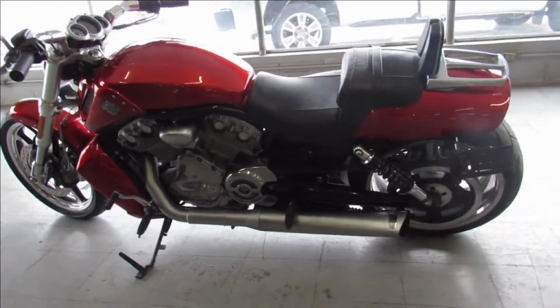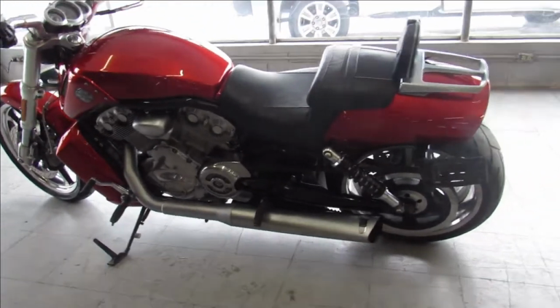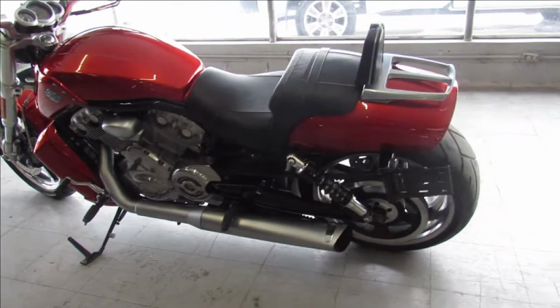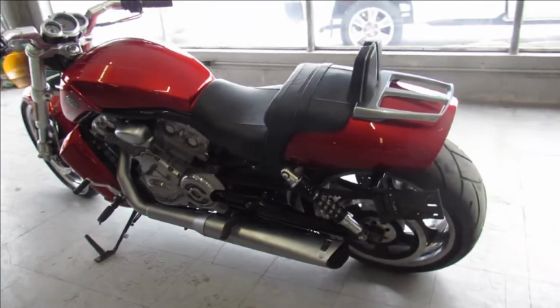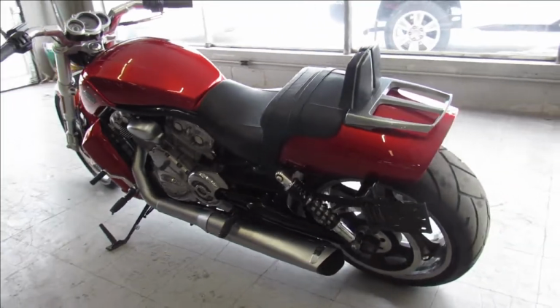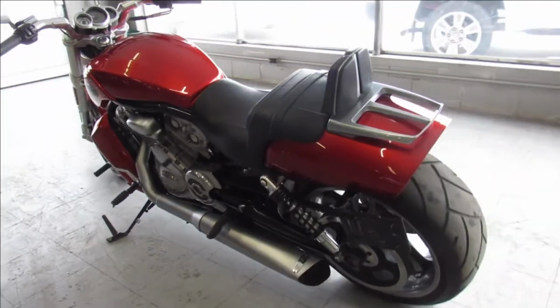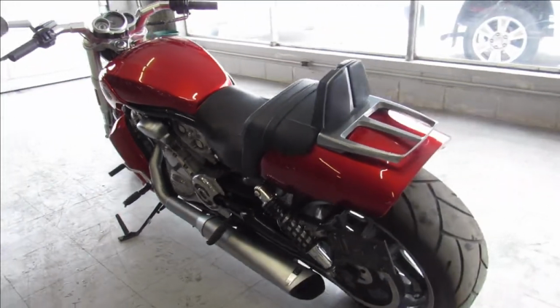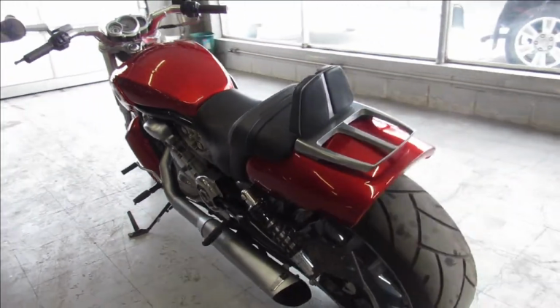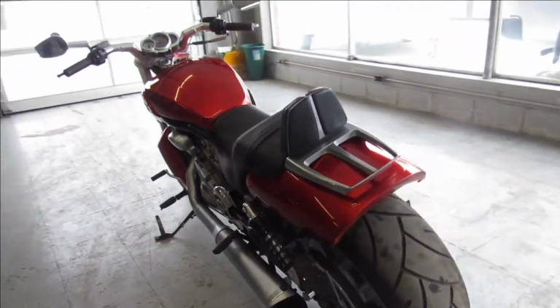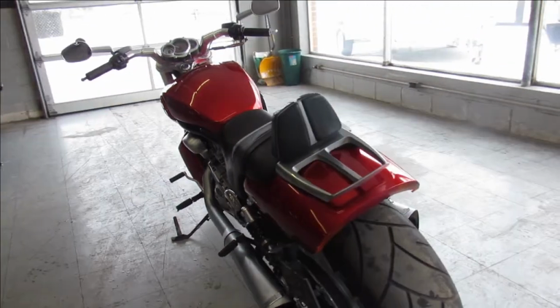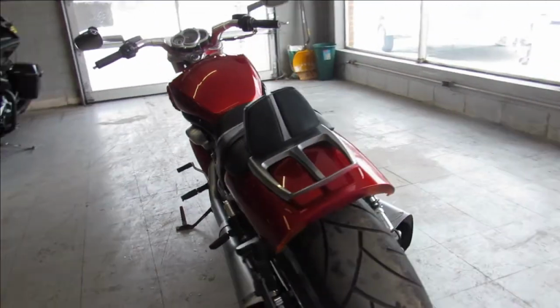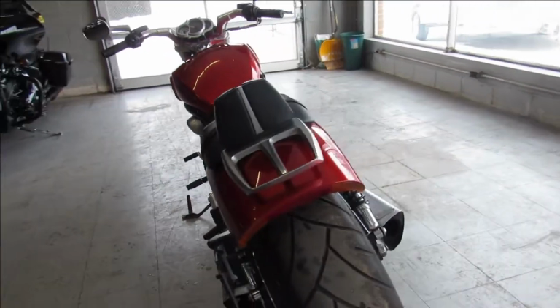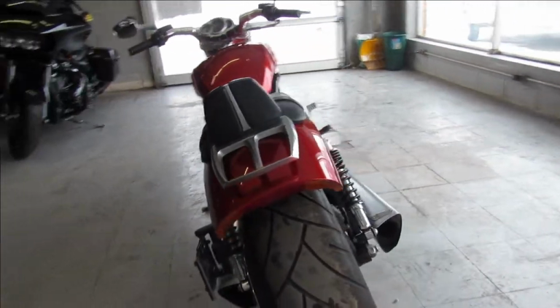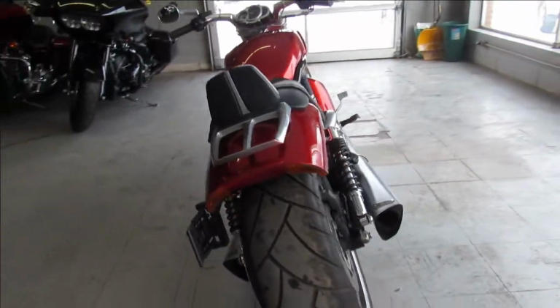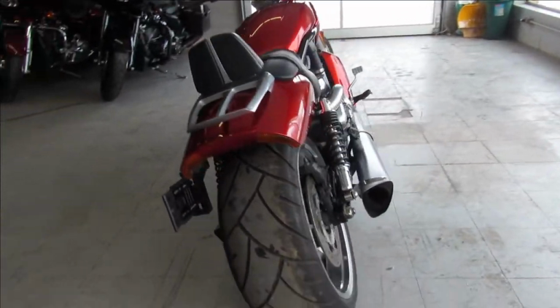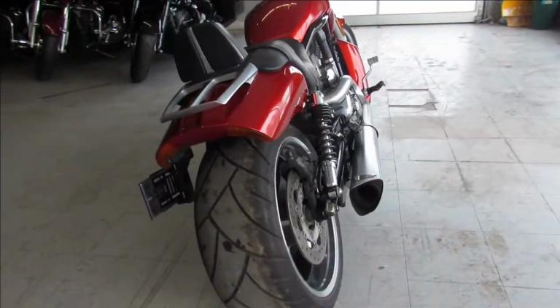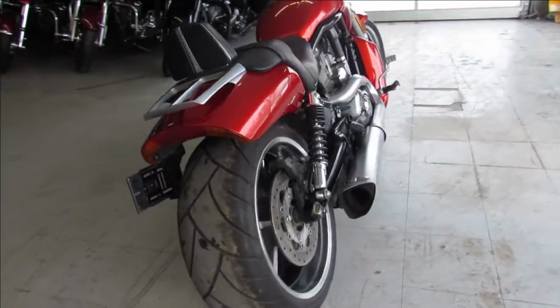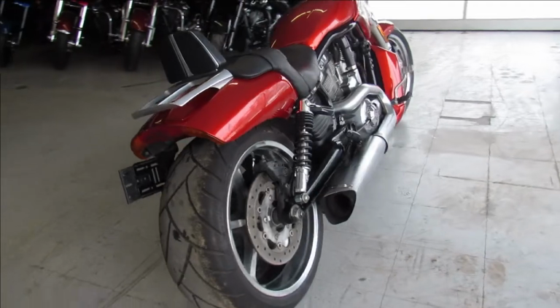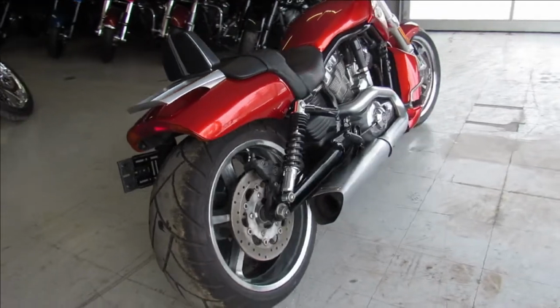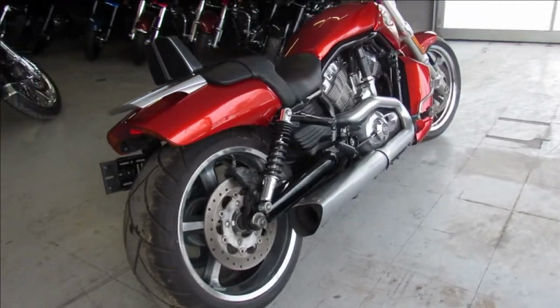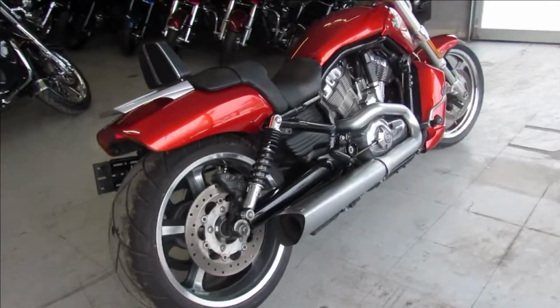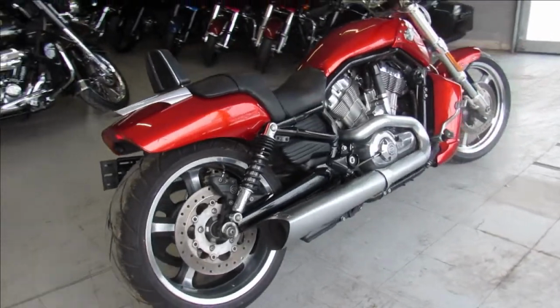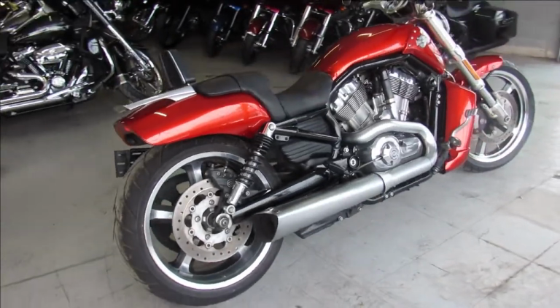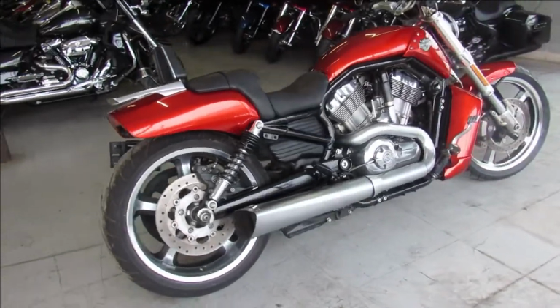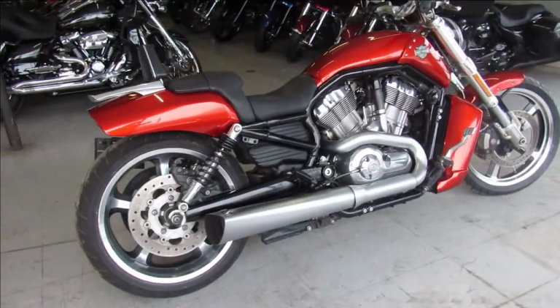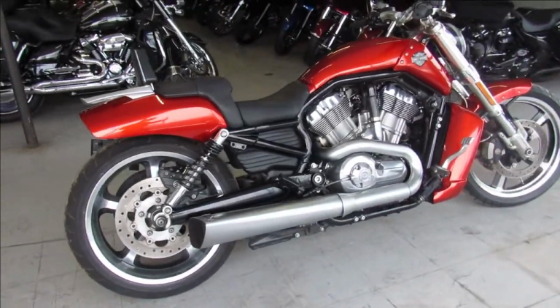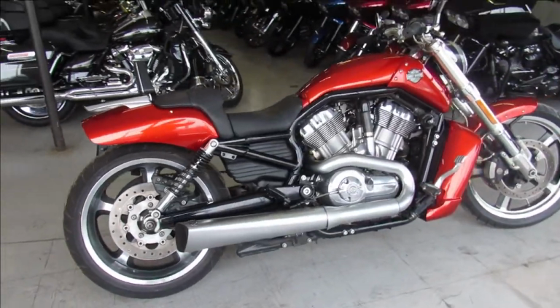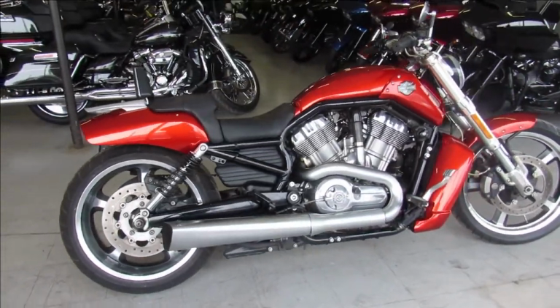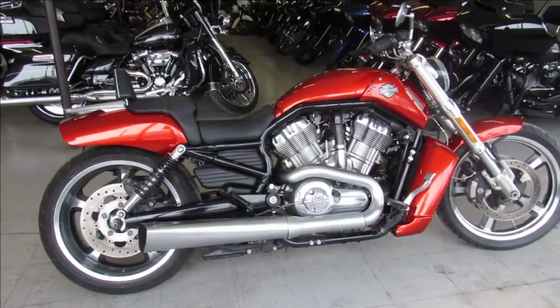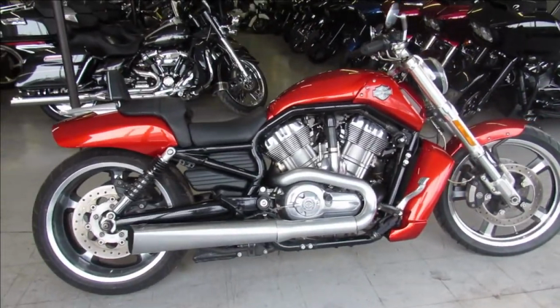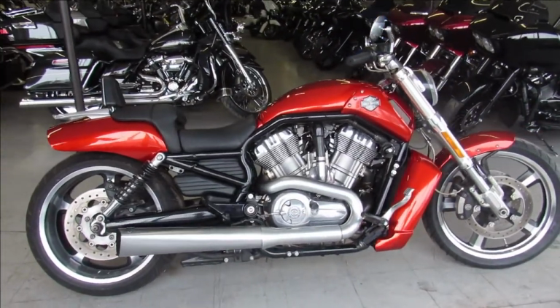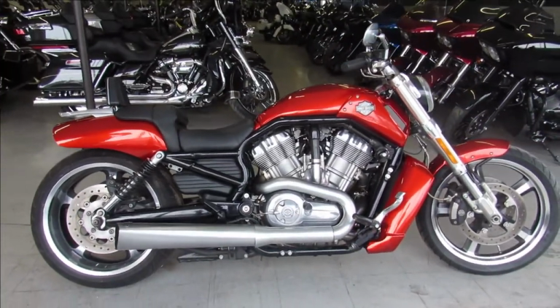Runs strong, ready to go. You can run in the front of the pack and look good doing it. 2013 V-Rod, only $9,999. Give us a call, we'll get it done — 810-648-9500.